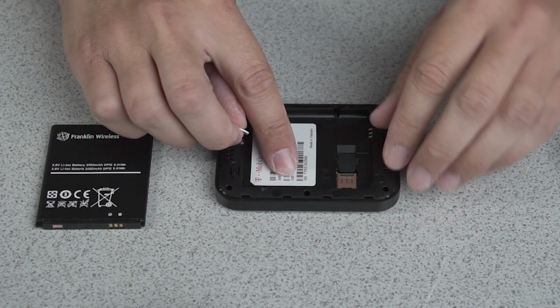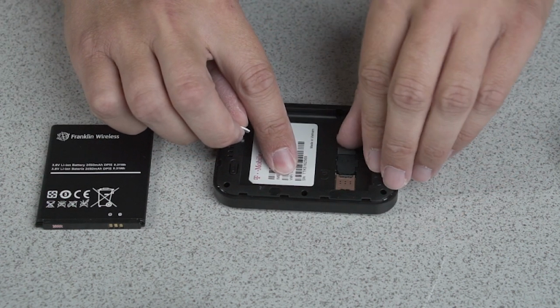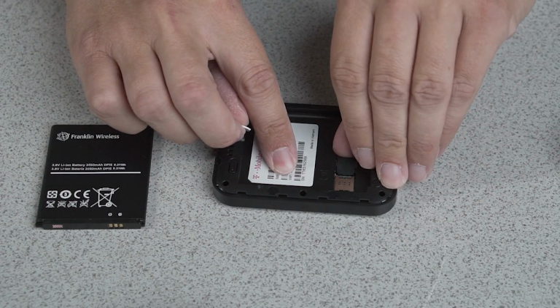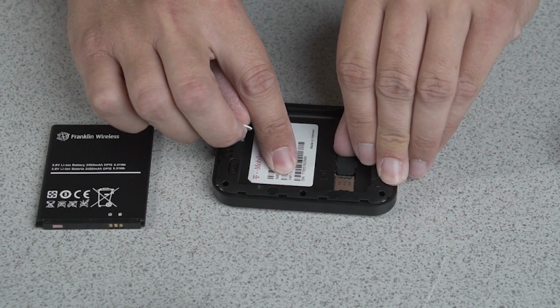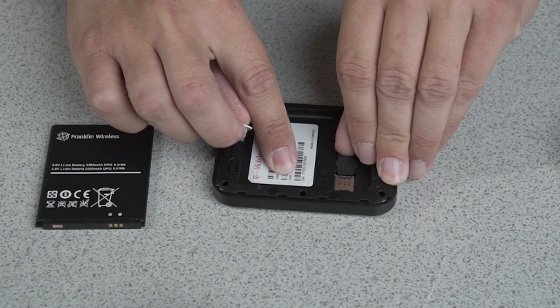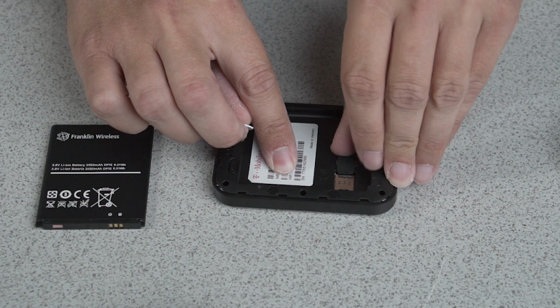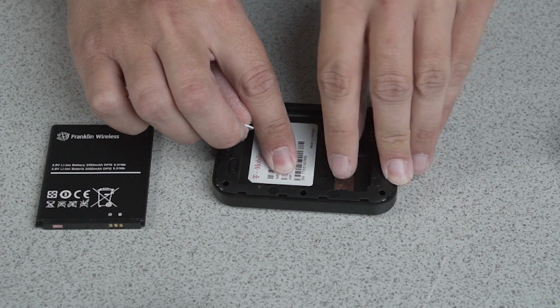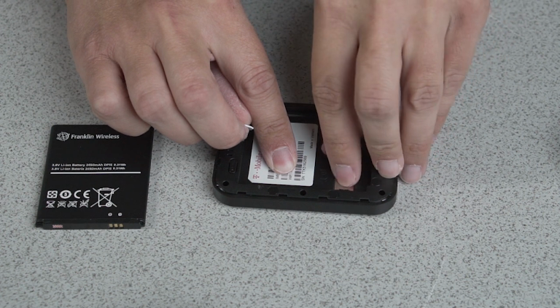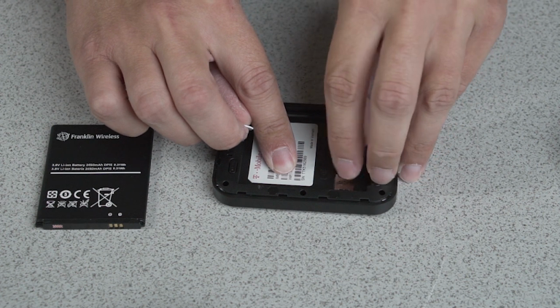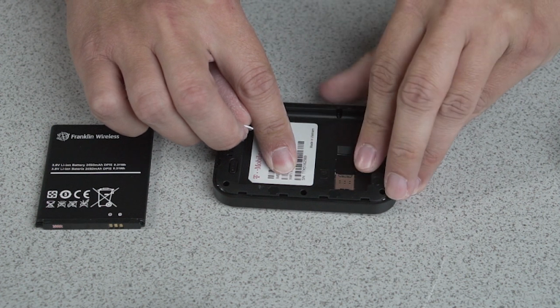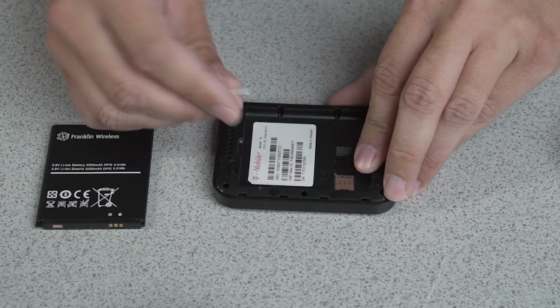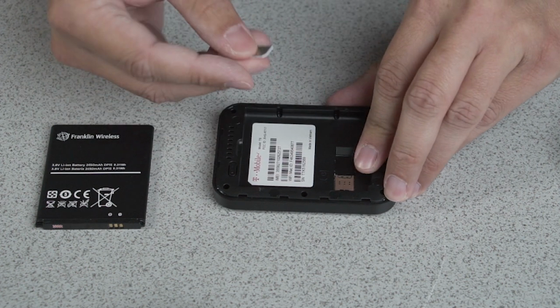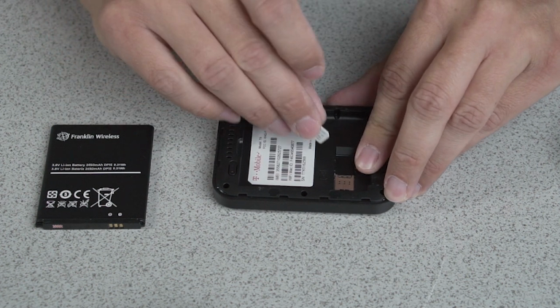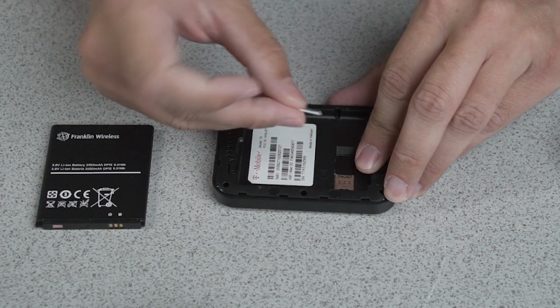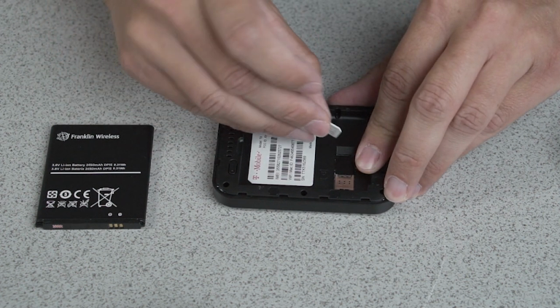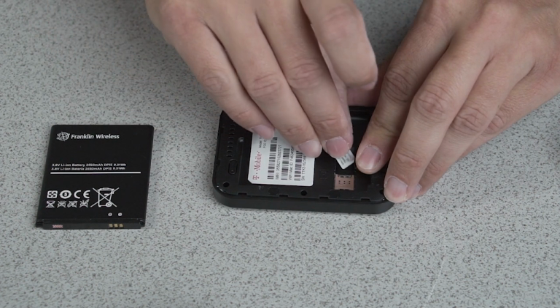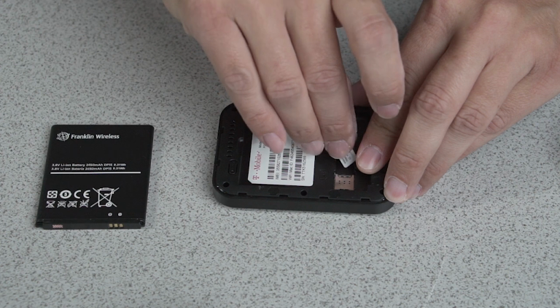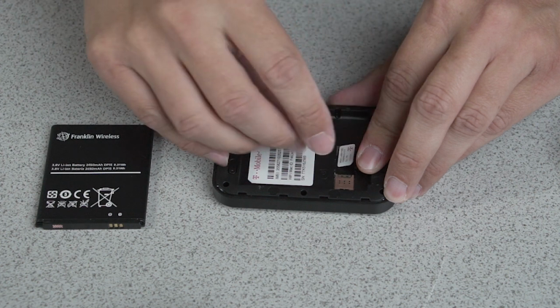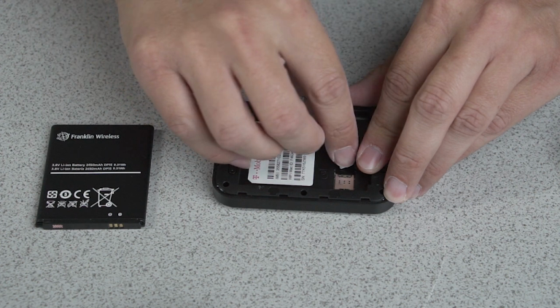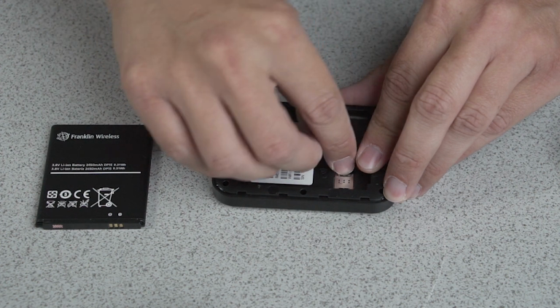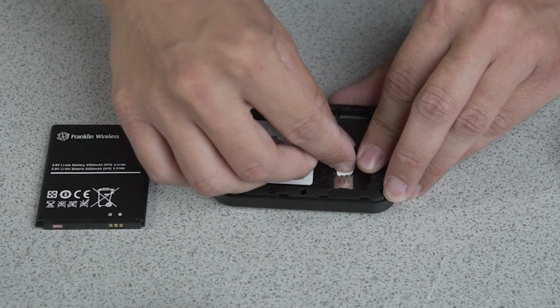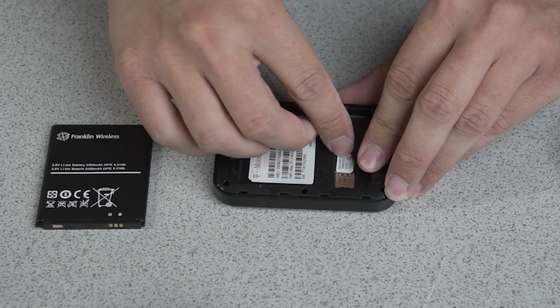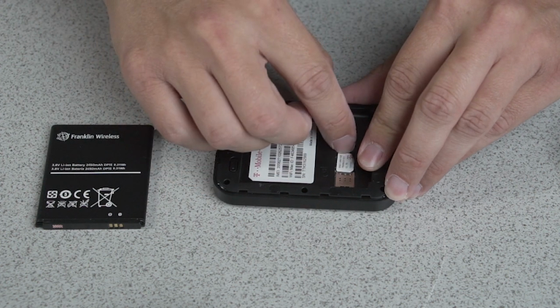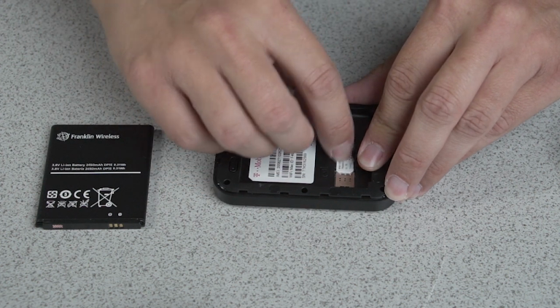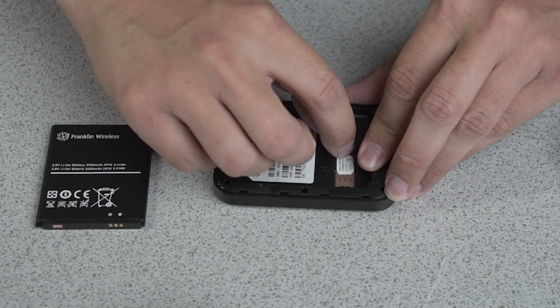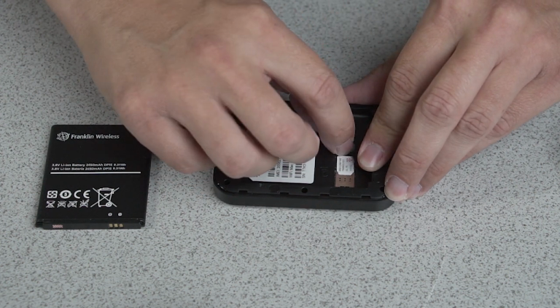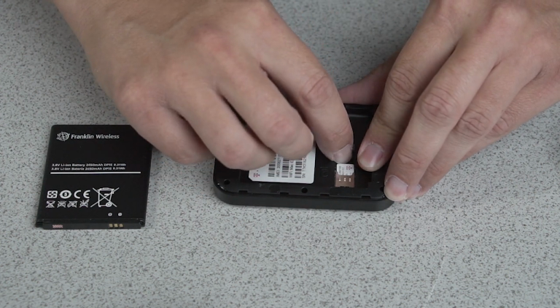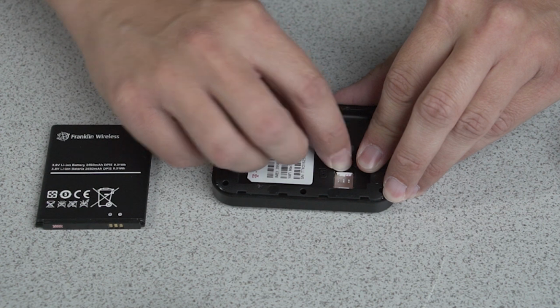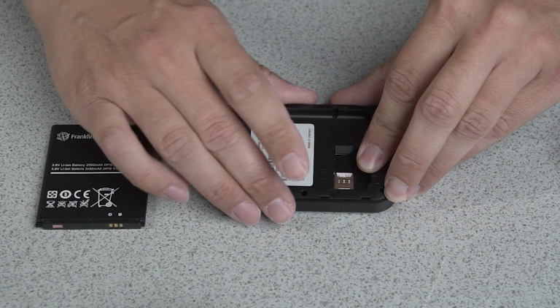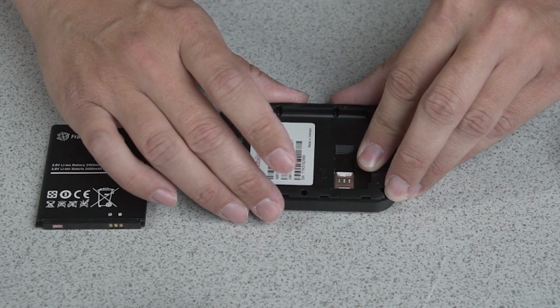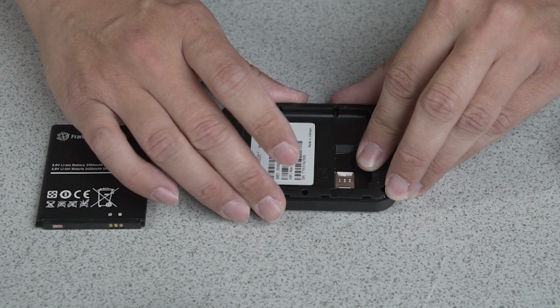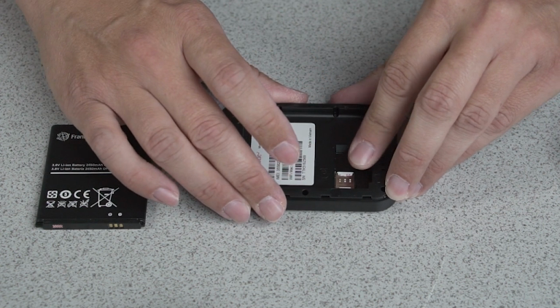Then you'll want to lift the rubber tab inside of the hotspot. Slide in your nano SIM with the T-Mobile logo facing up. Replace the rubber stopper.